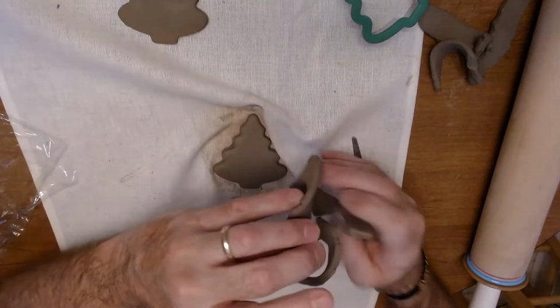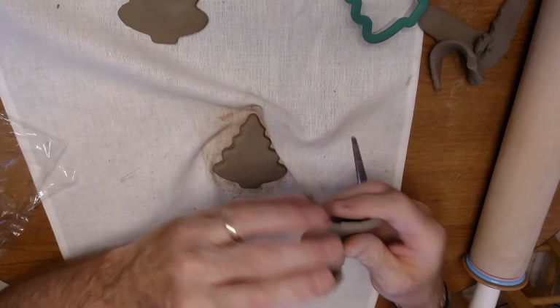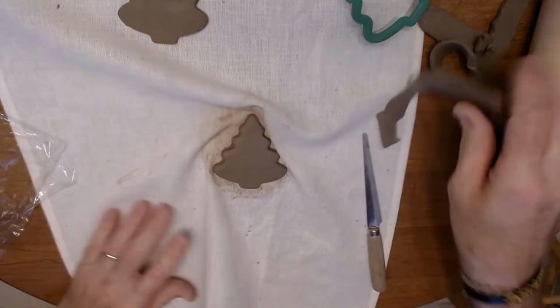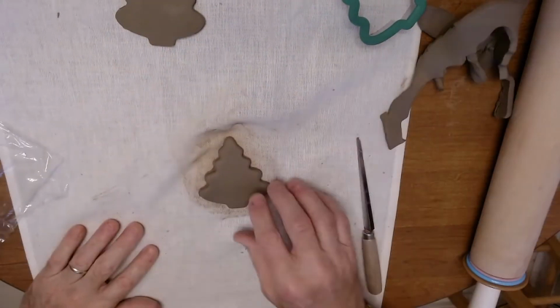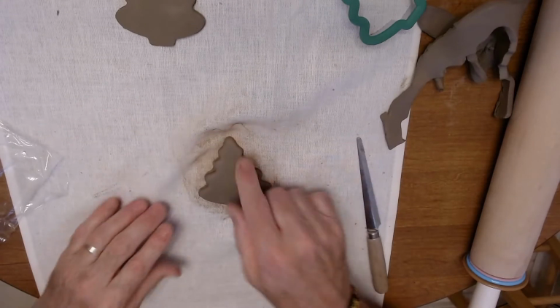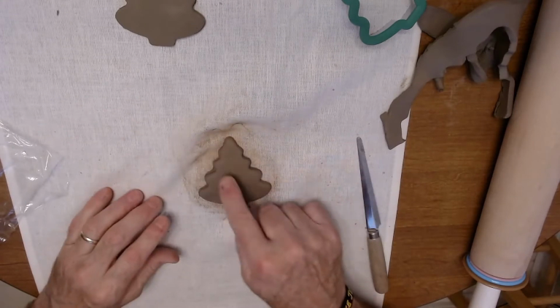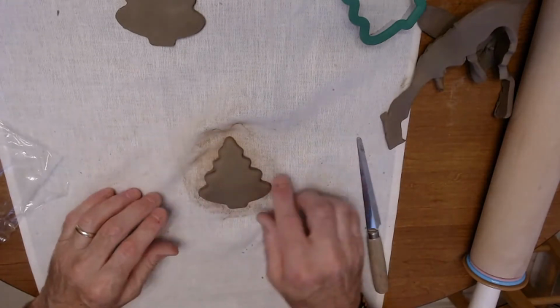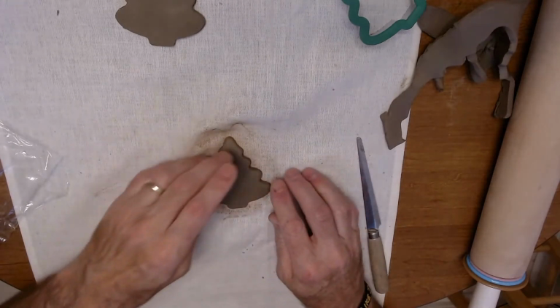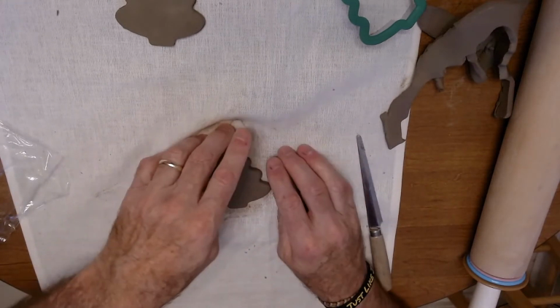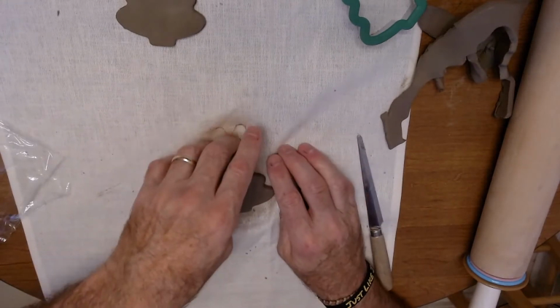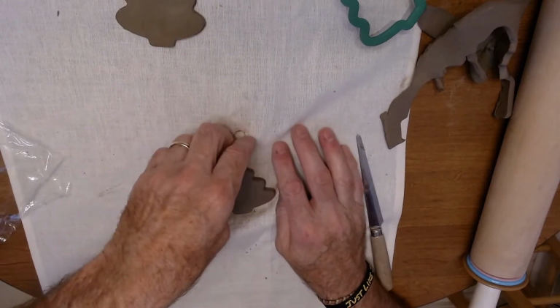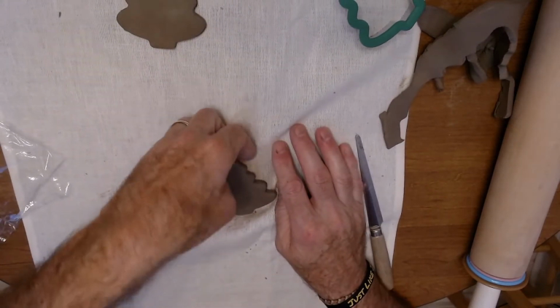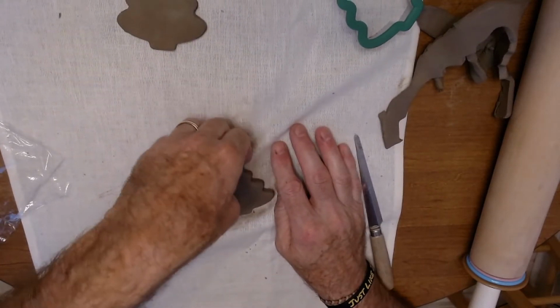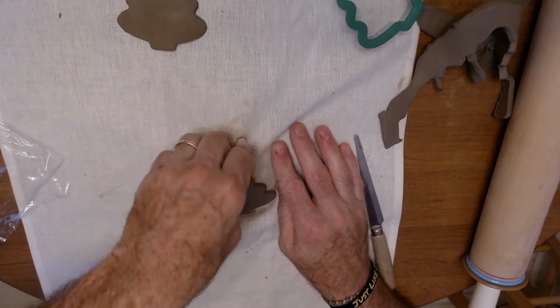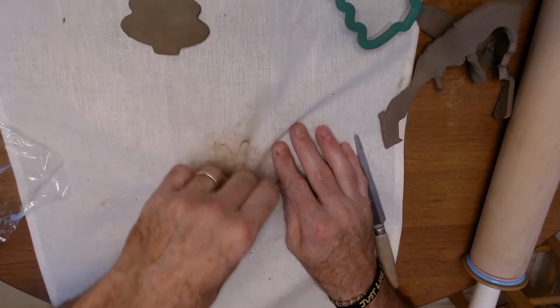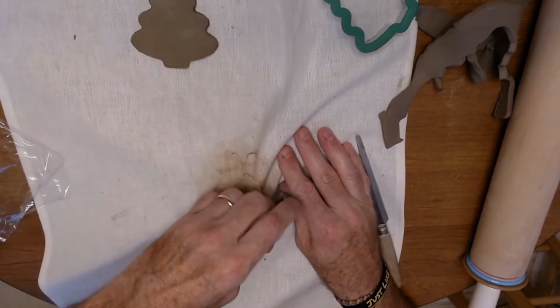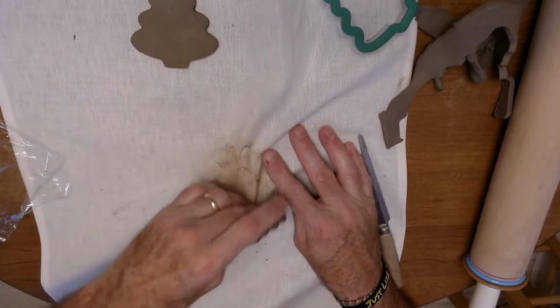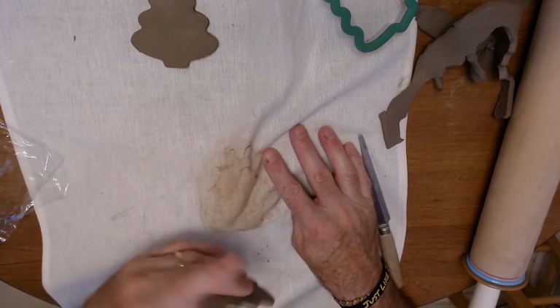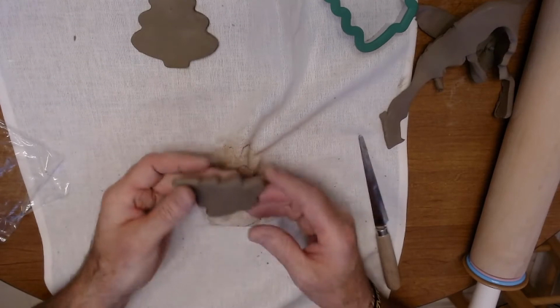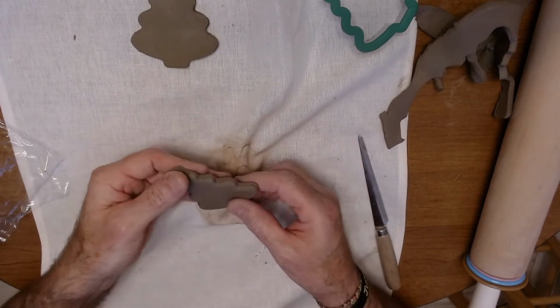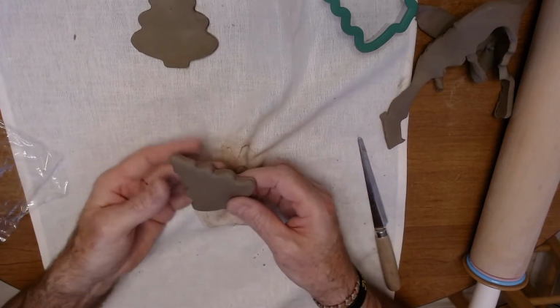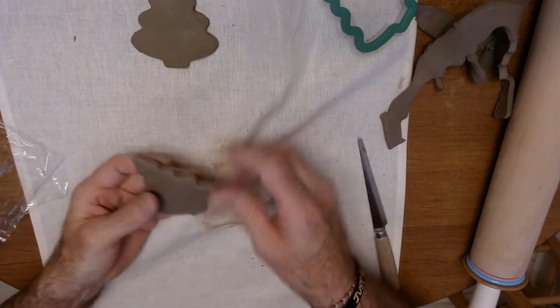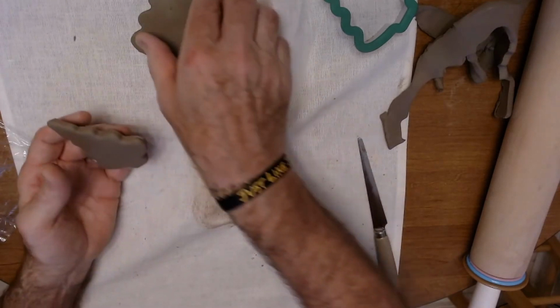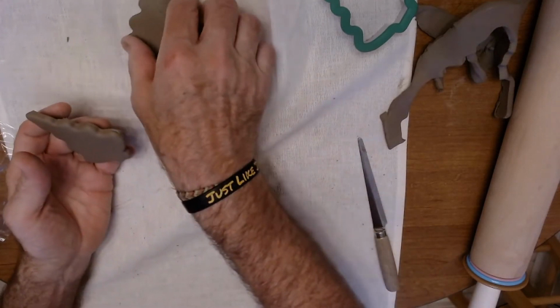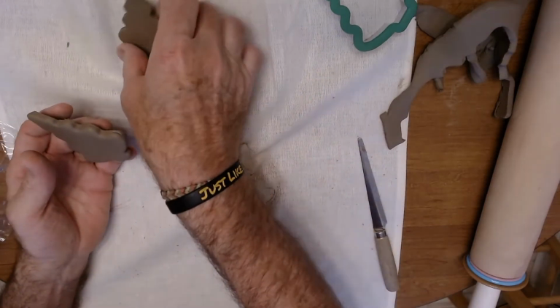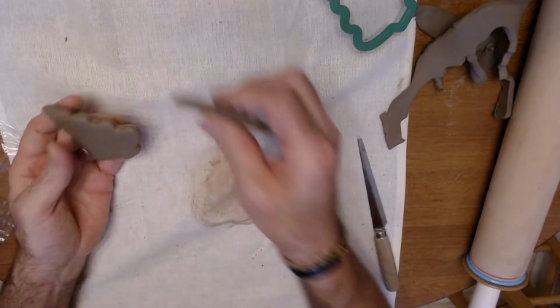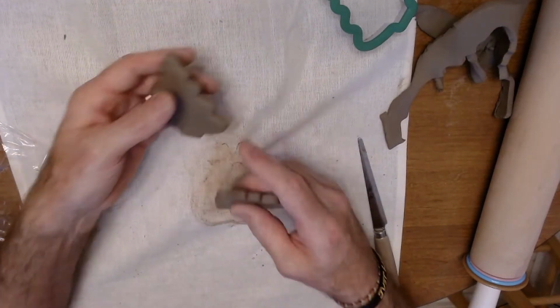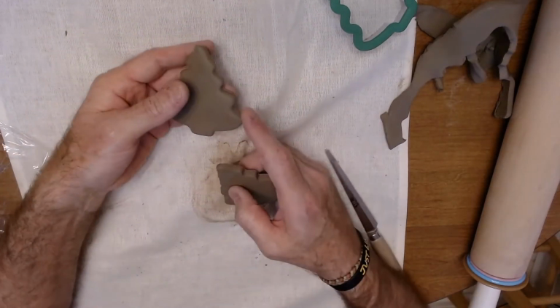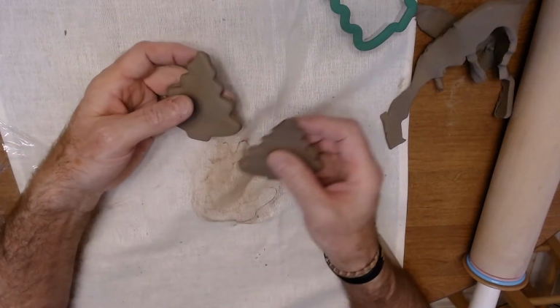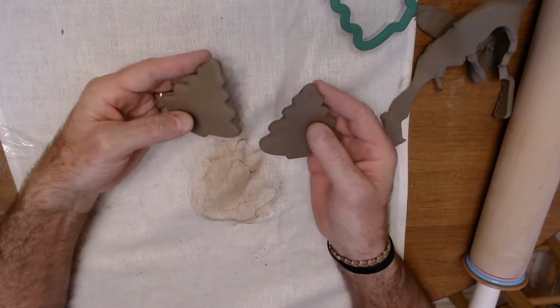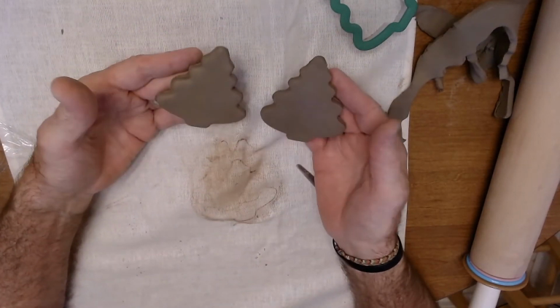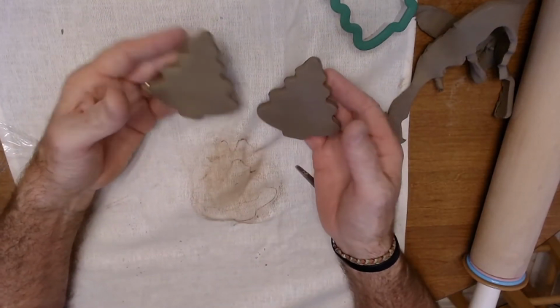When it dries, you clean up the edges like this. This method will give you a slightly different edge — almost a little smoother and rounded, and you can see the difference.